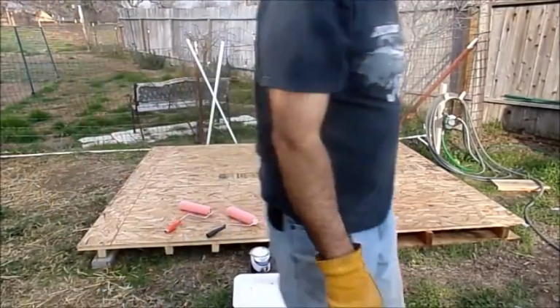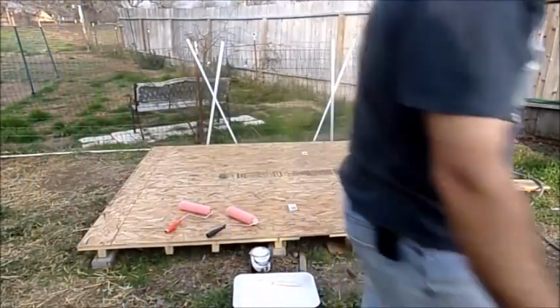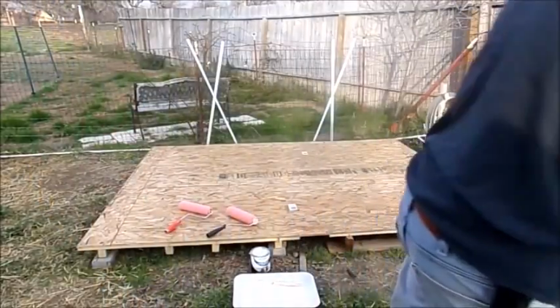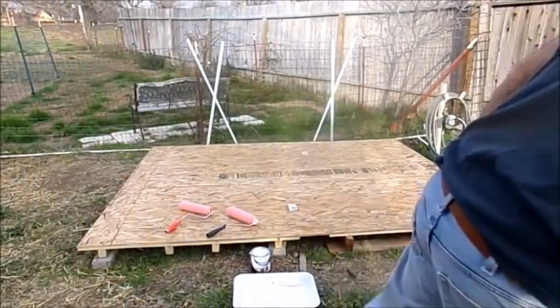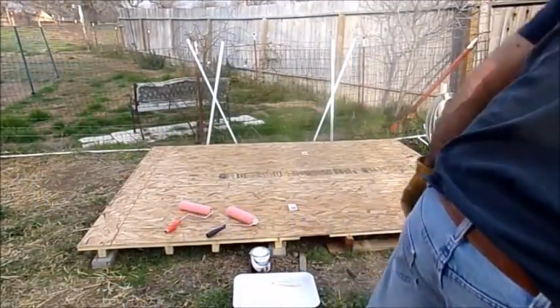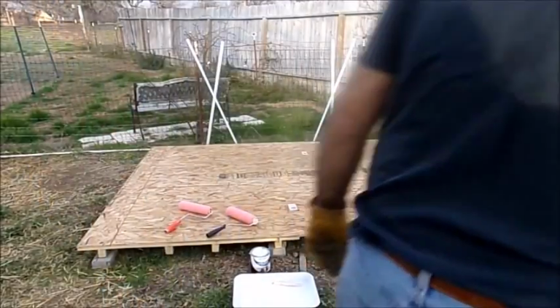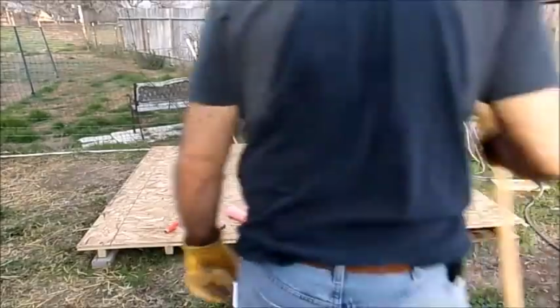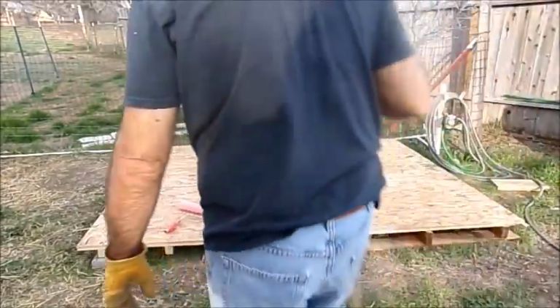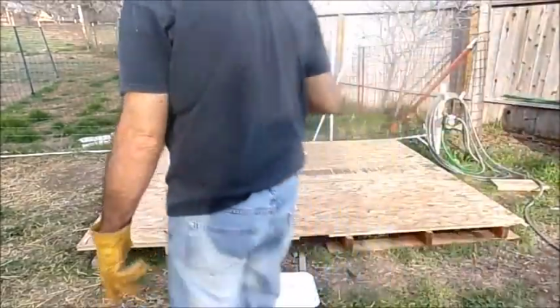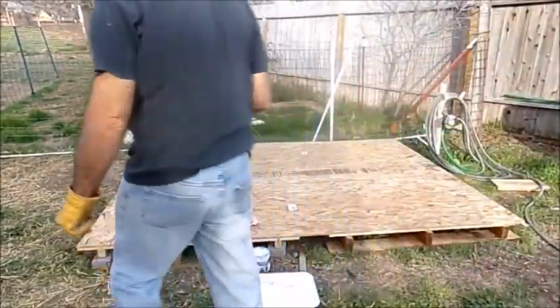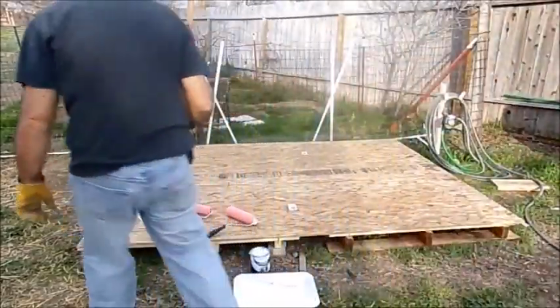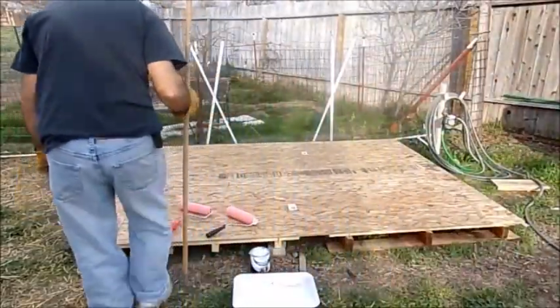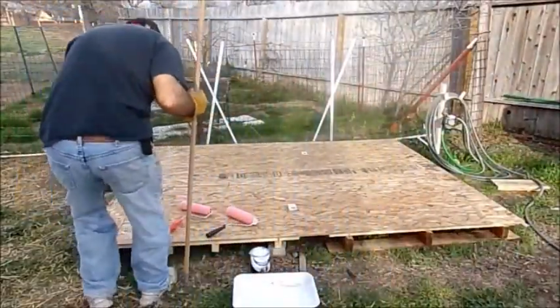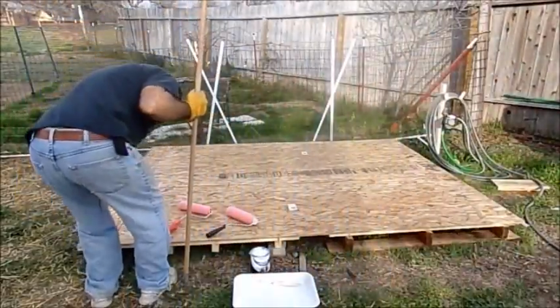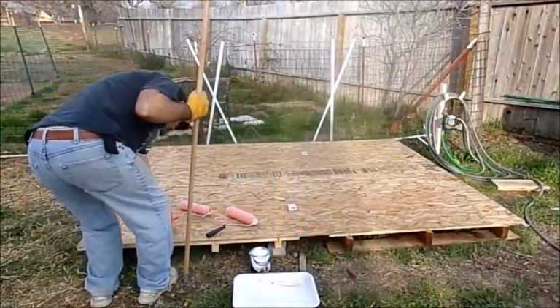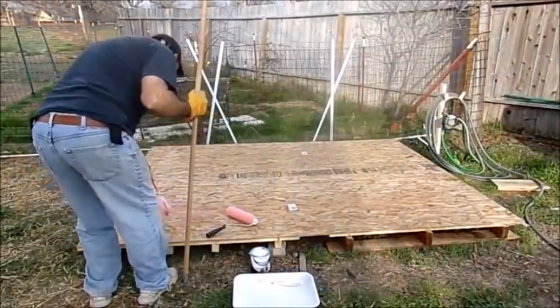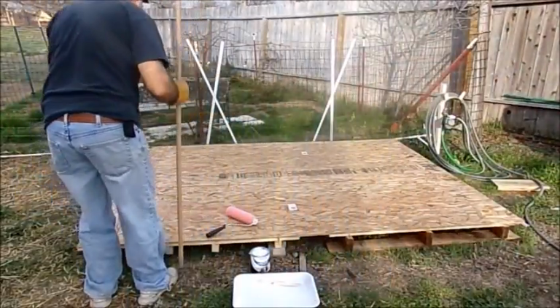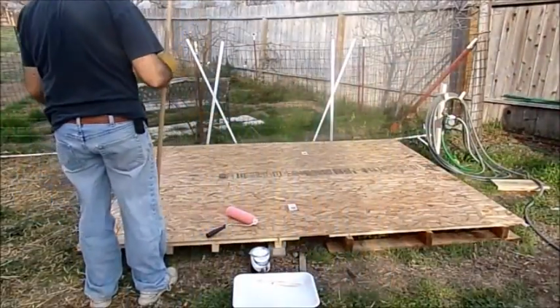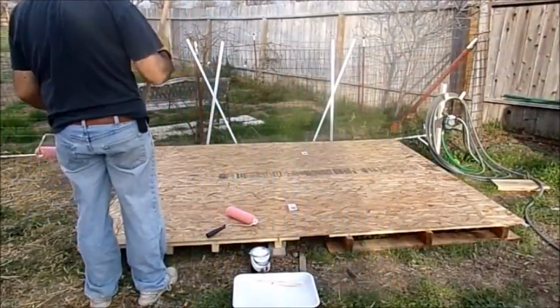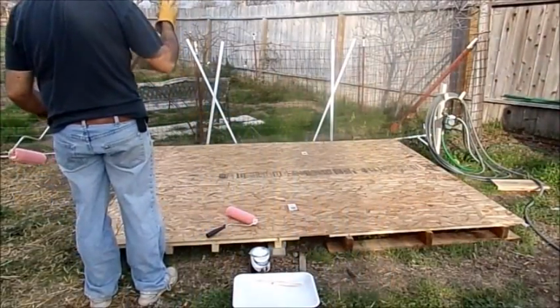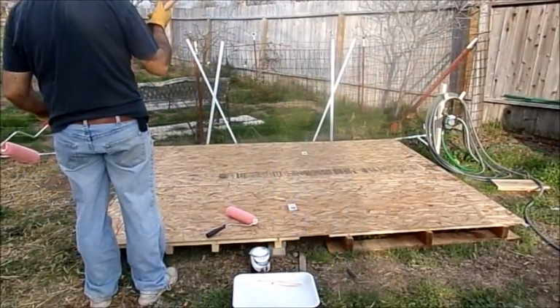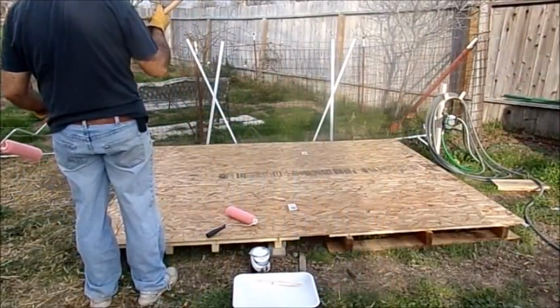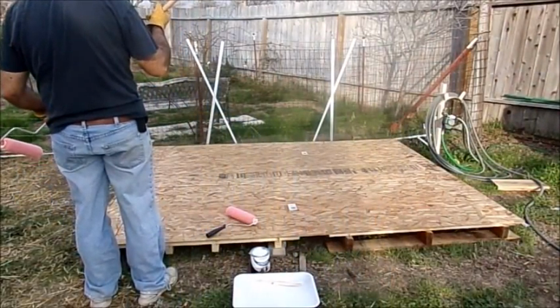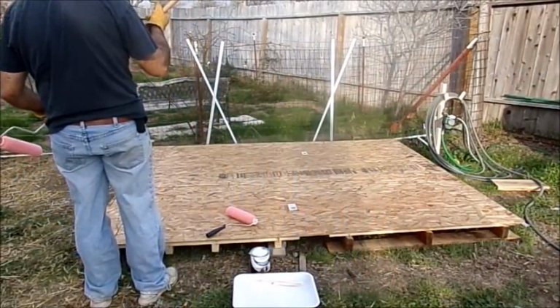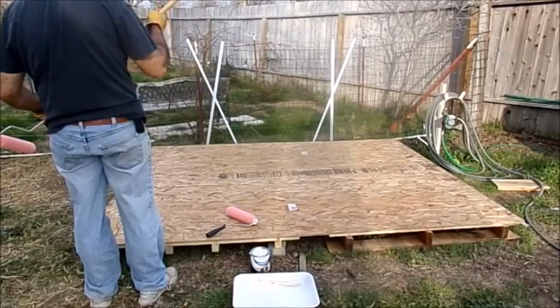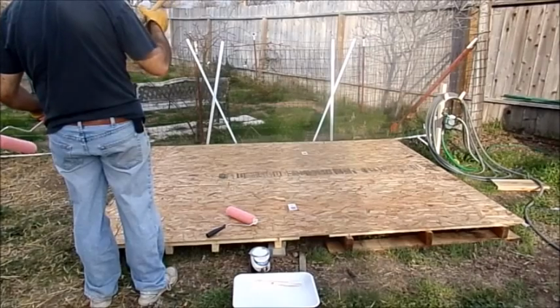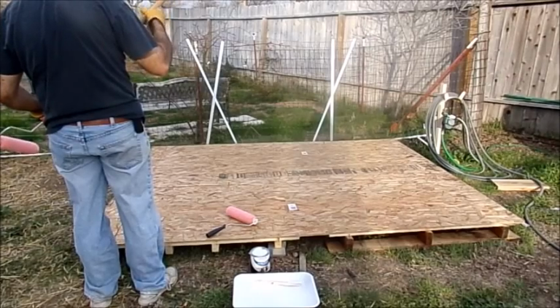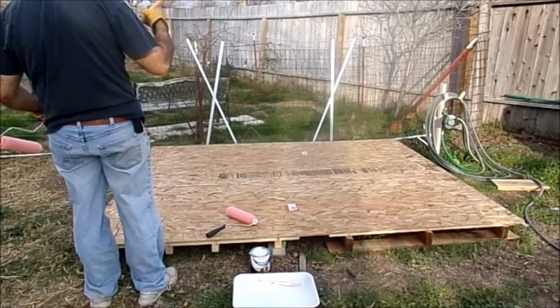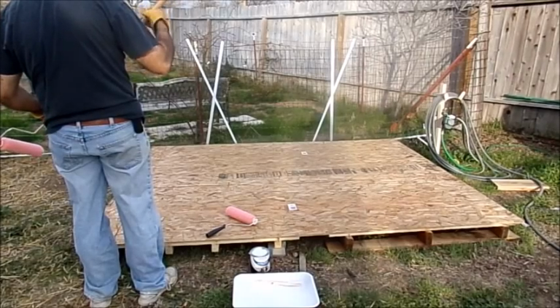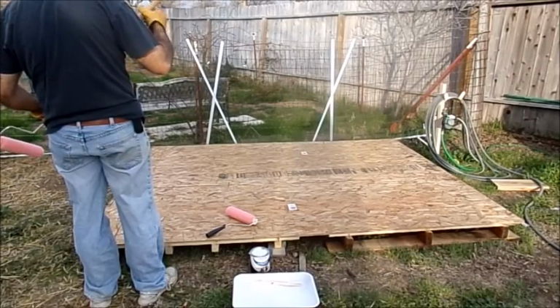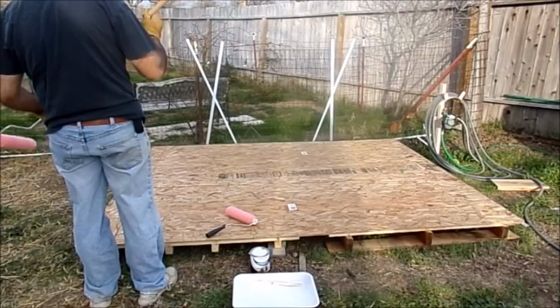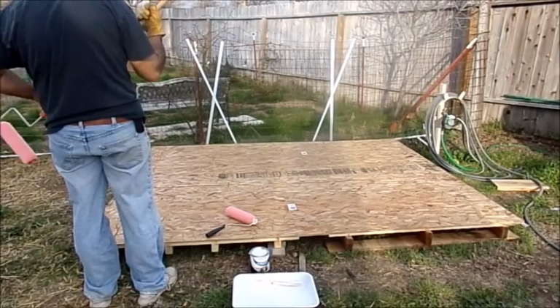As you can see from the bottom, we put our plywood down and we're getting ready to put up our greenhouse. We've got the flooring nailed on and now it's time to start painting.